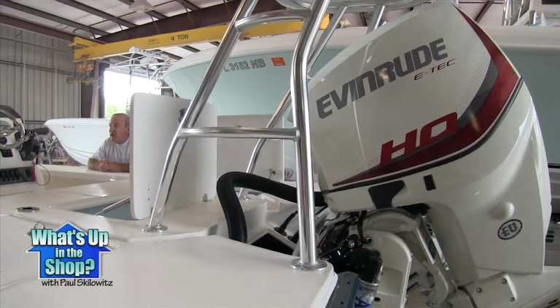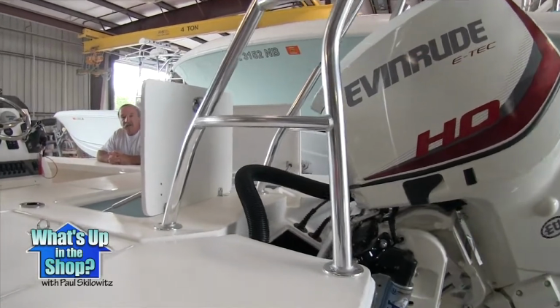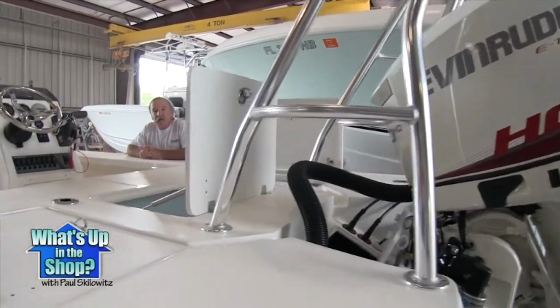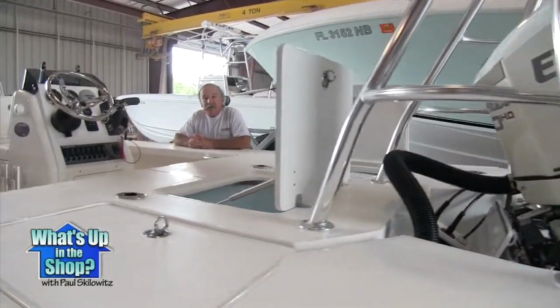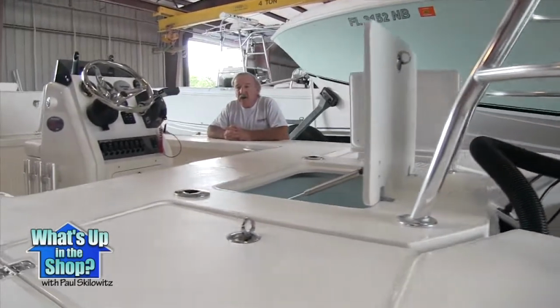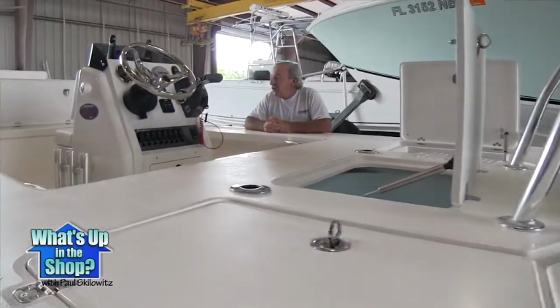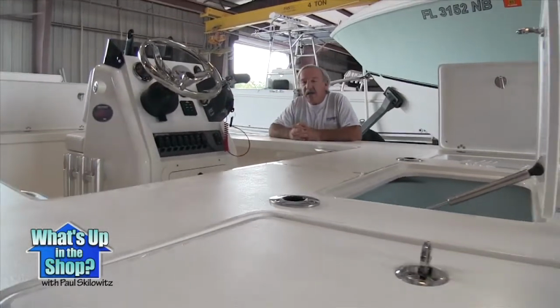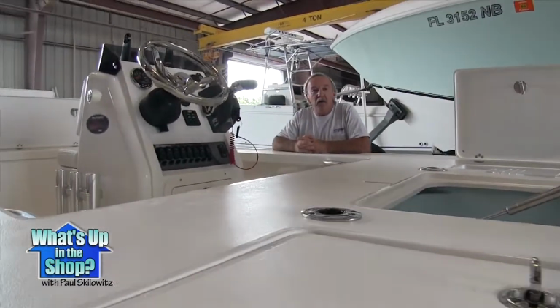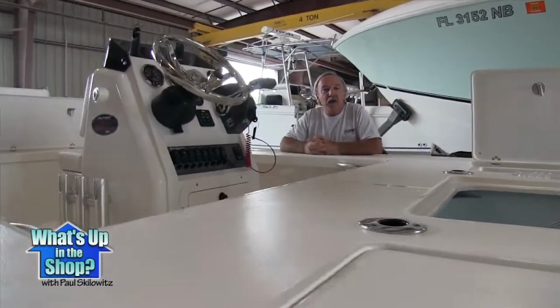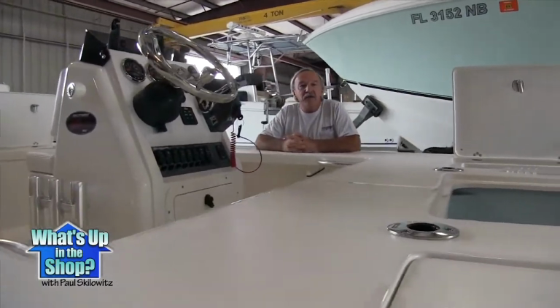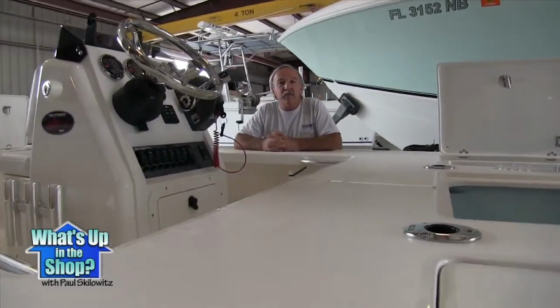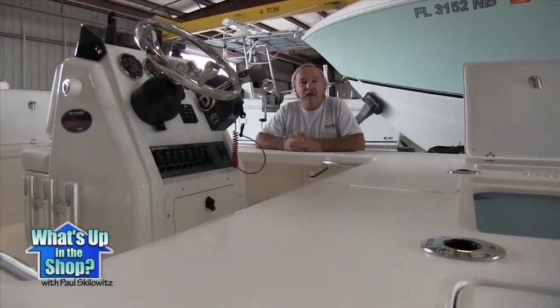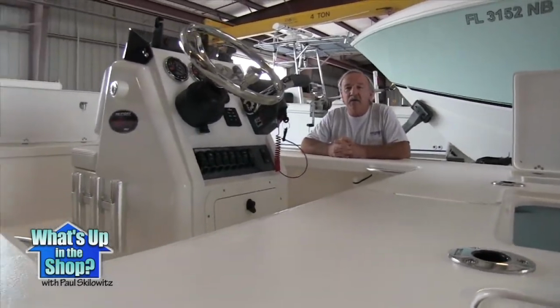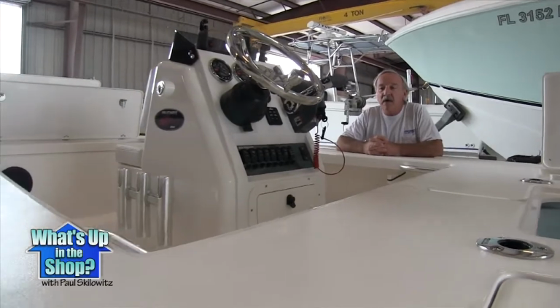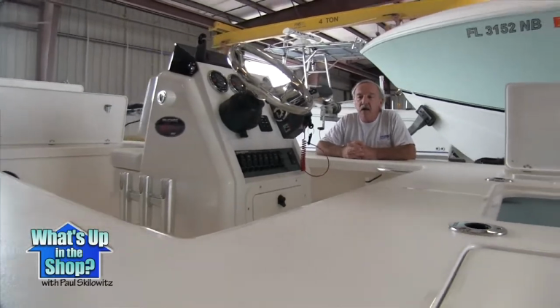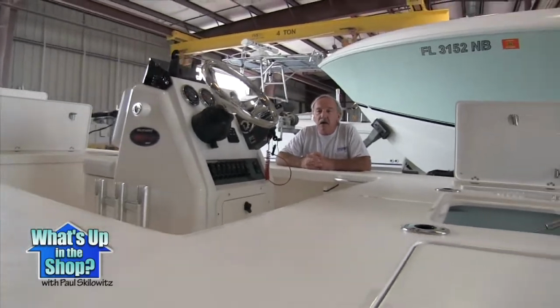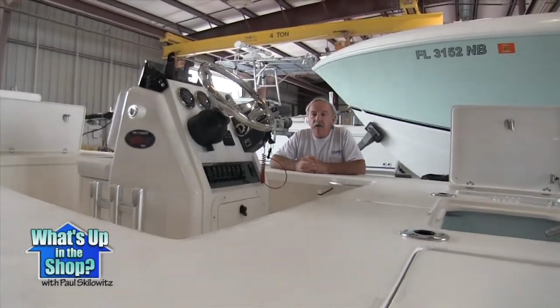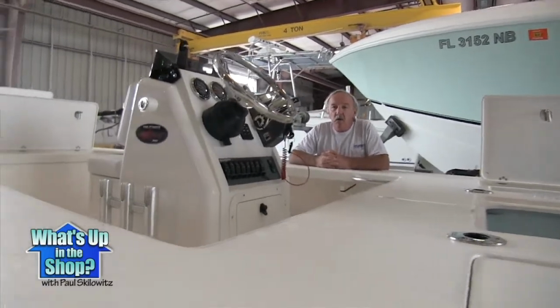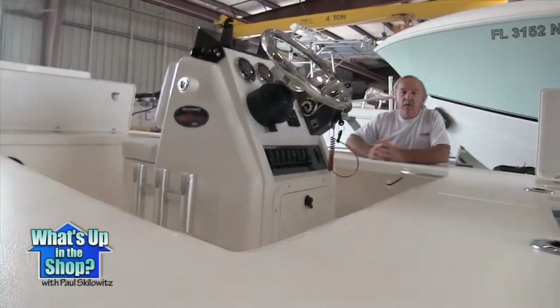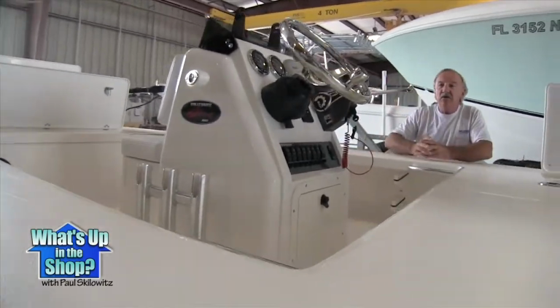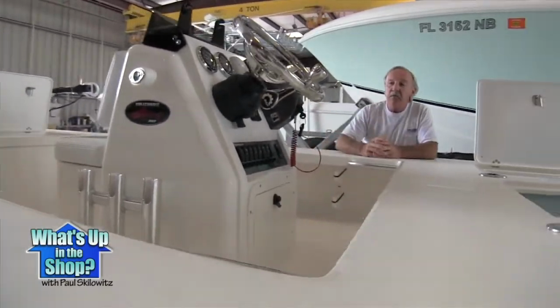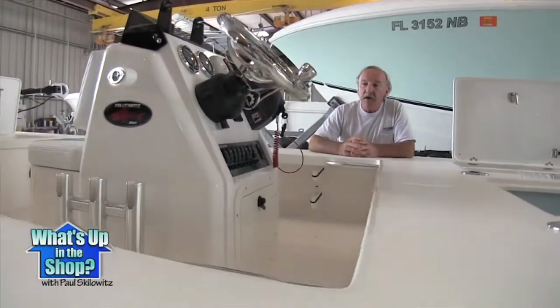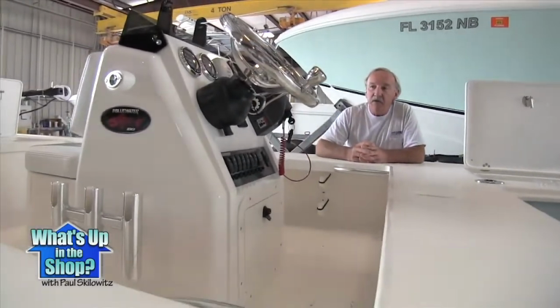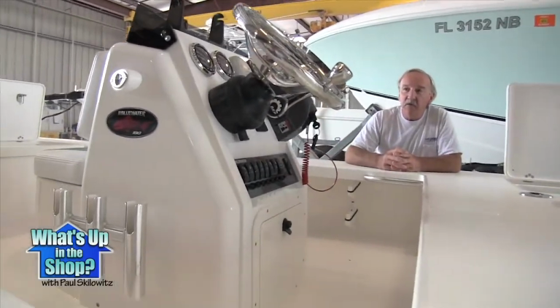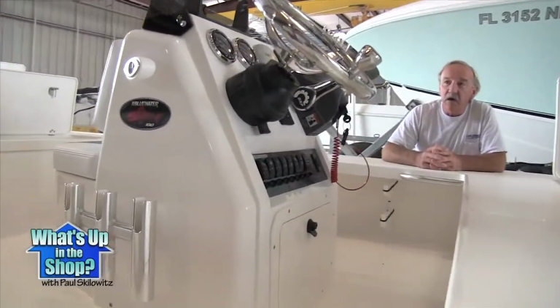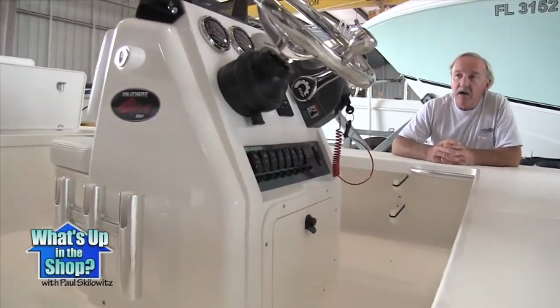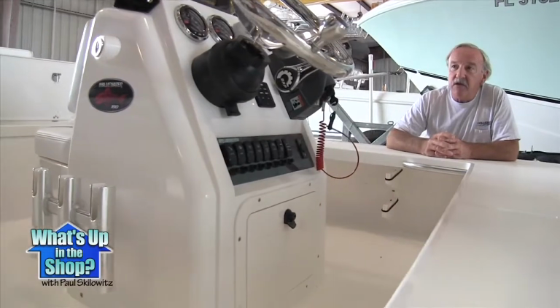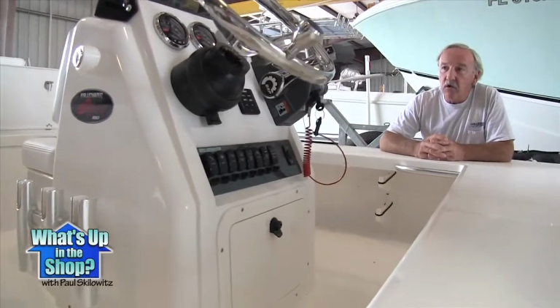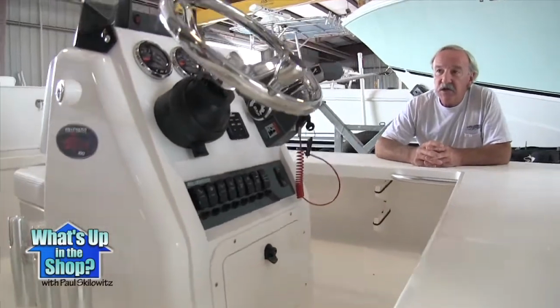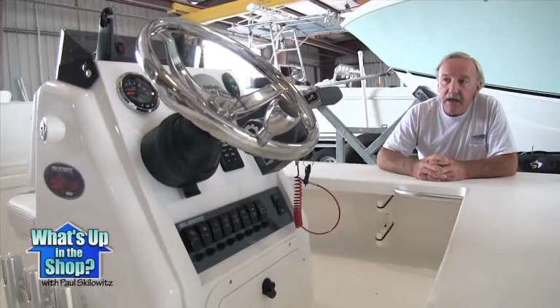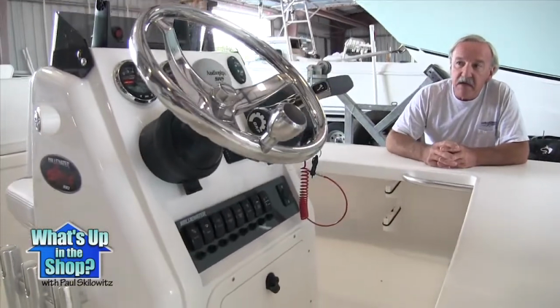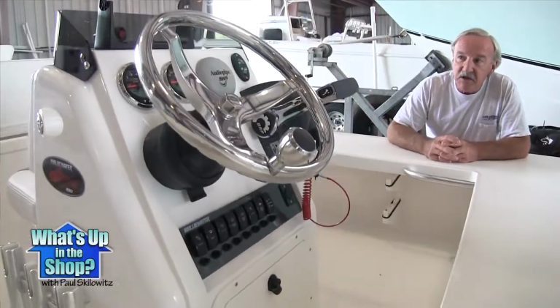Nice boat — got all the options on it. We're just getting it washed and waxed, and the owner will be picking it up in the morning. The boat's equipped with the Evinrude iCommand controls and the gauges.